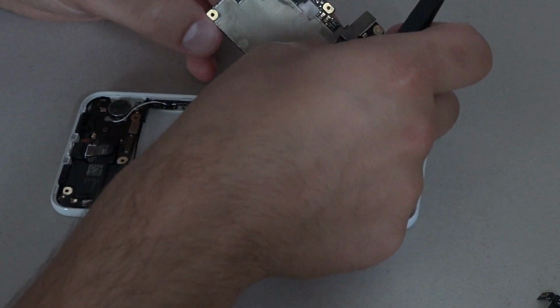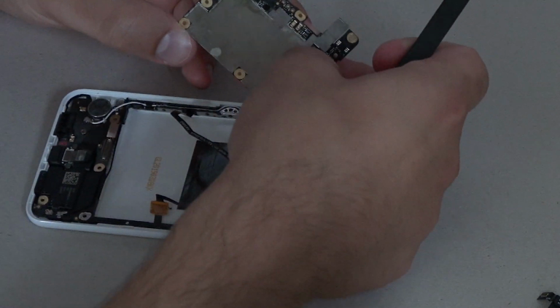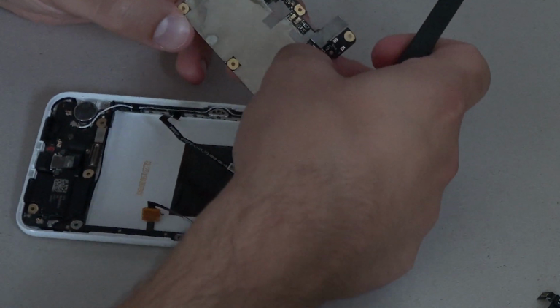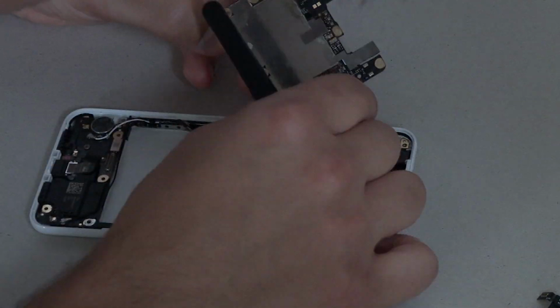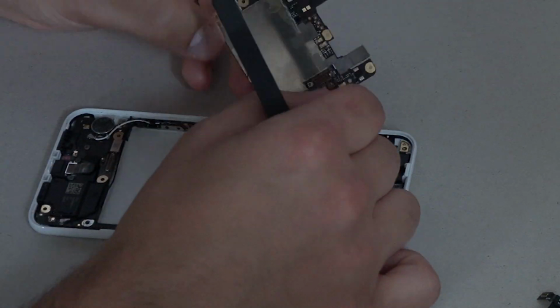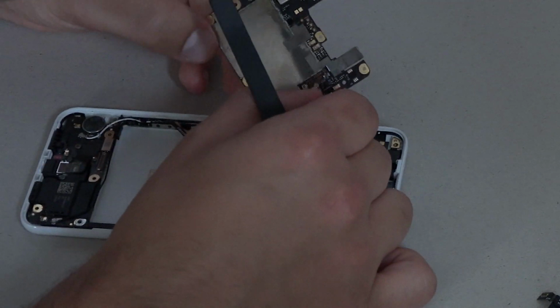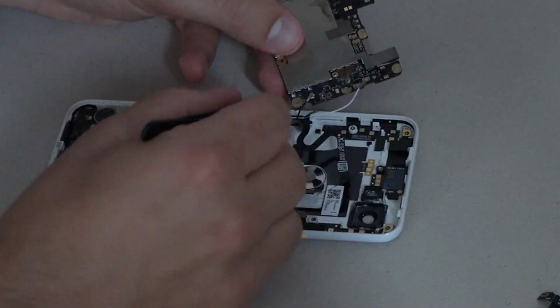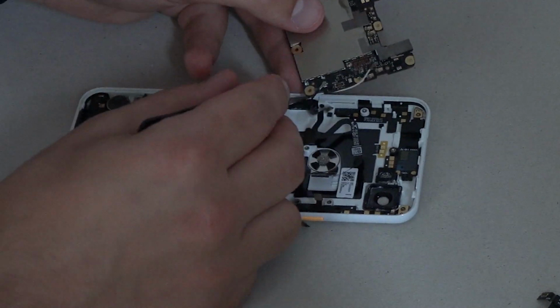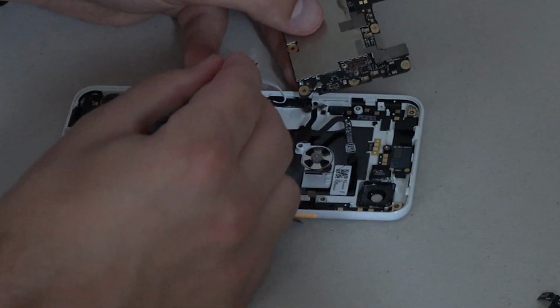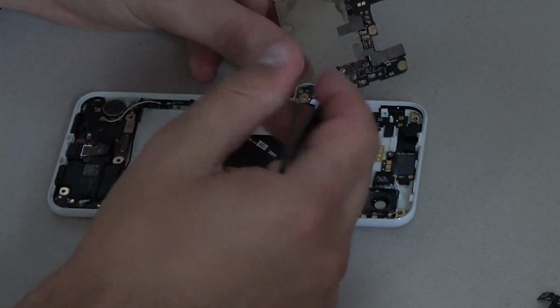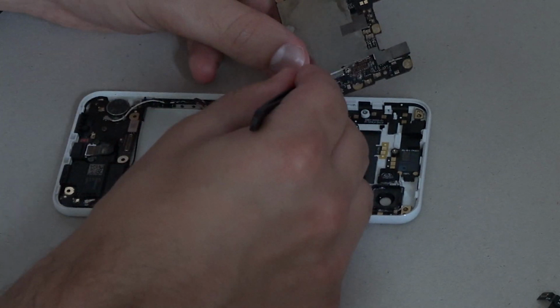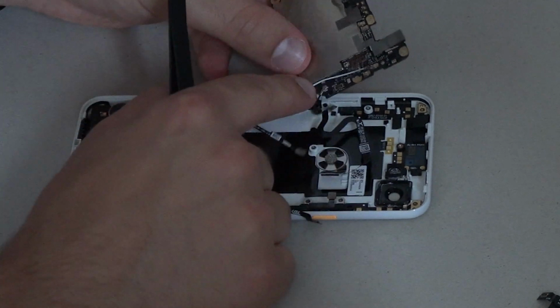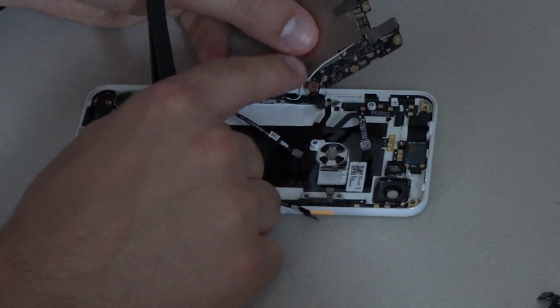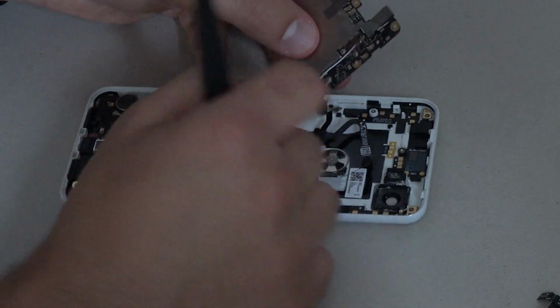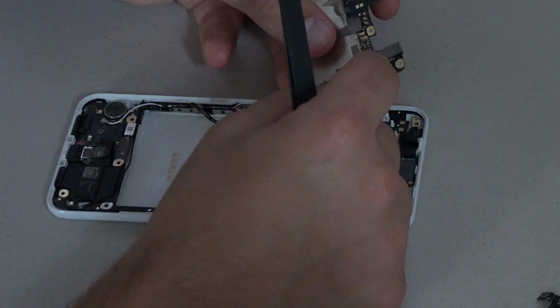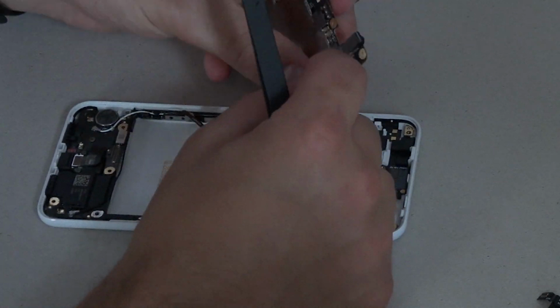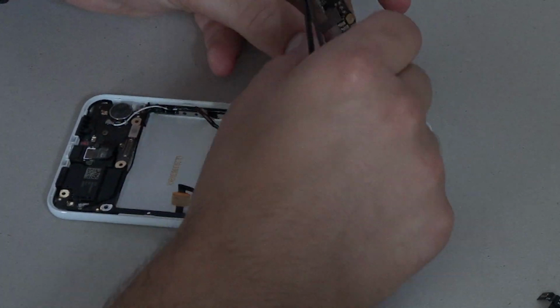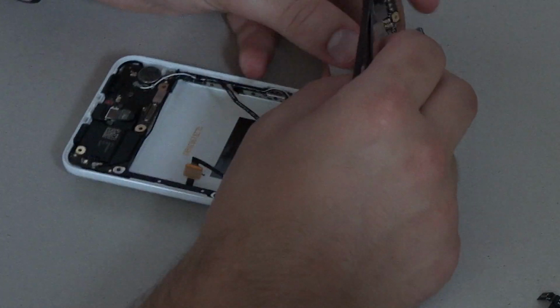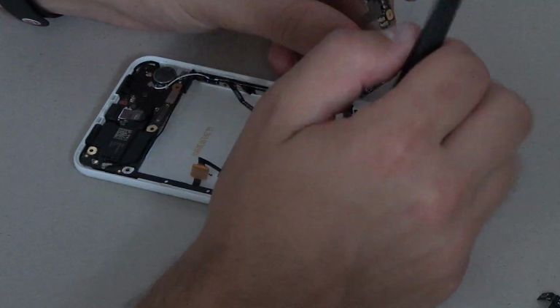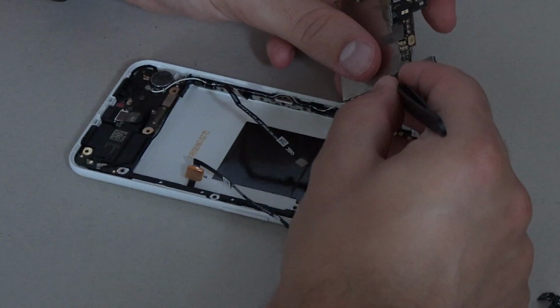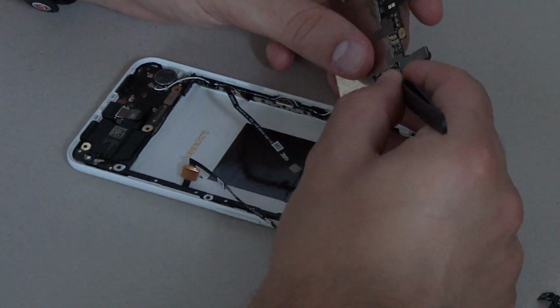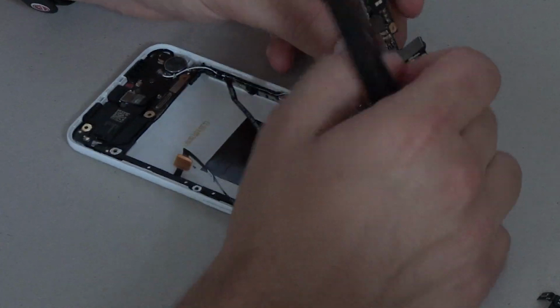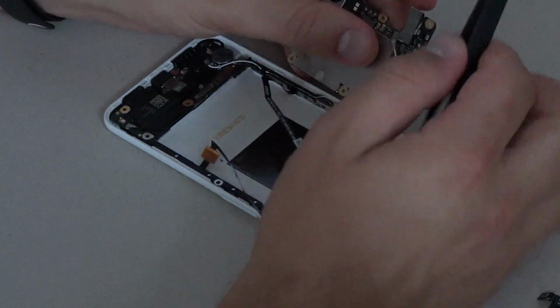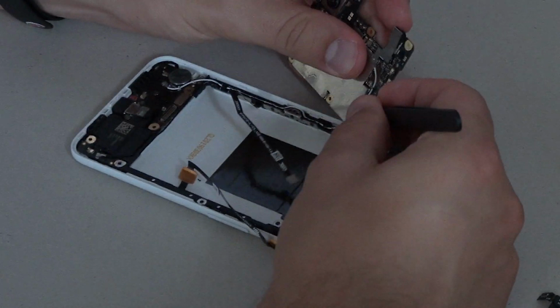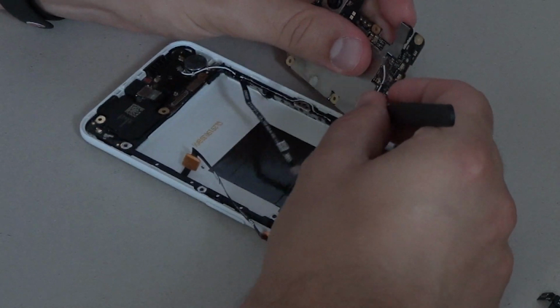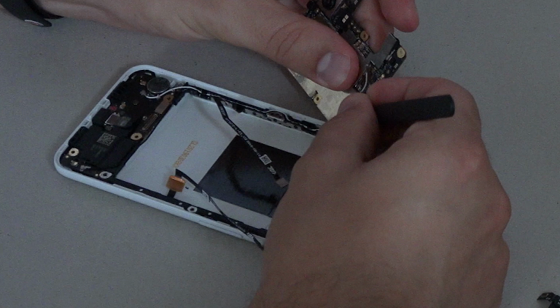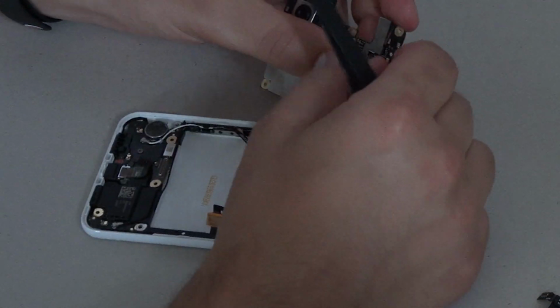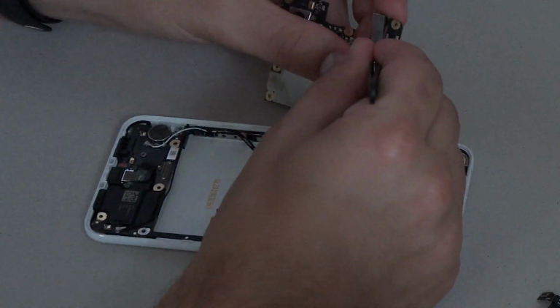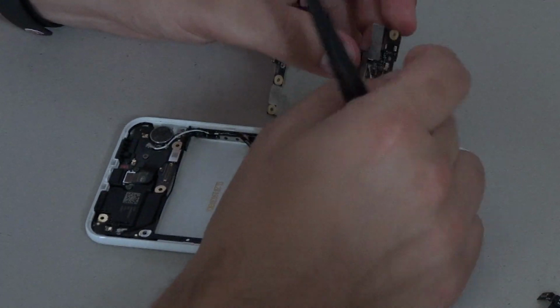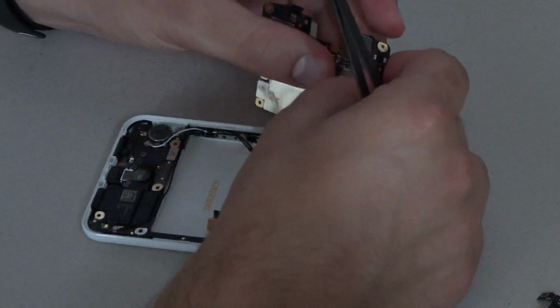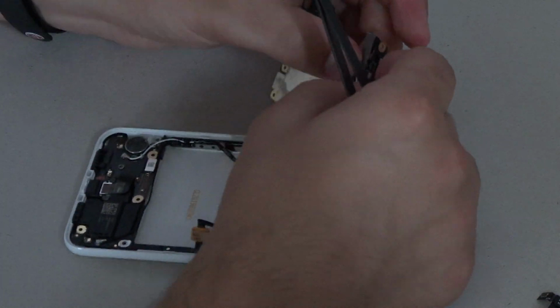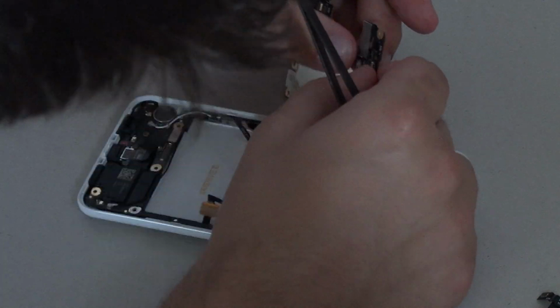If I find something too fiddly, I step away for a few minutes and come back to it. Better that than breaking something important, which in a smartphone is literally everything.